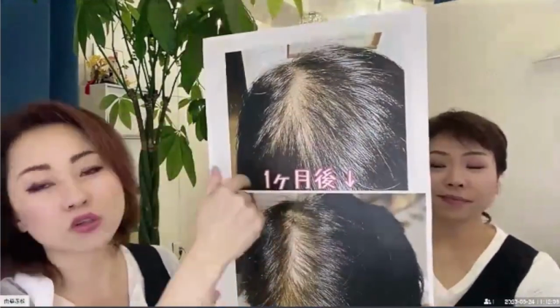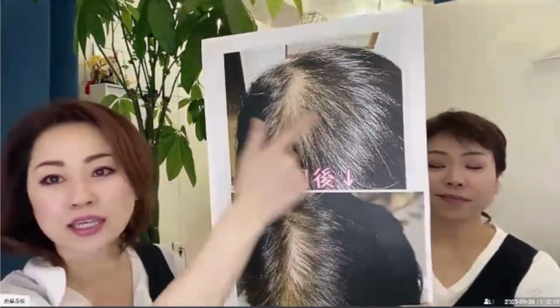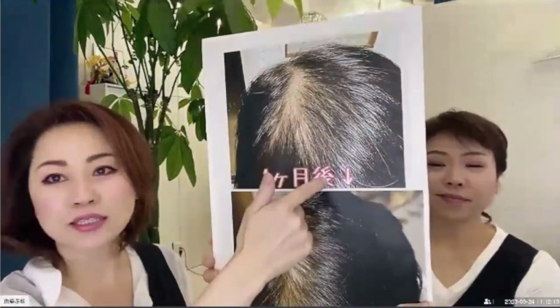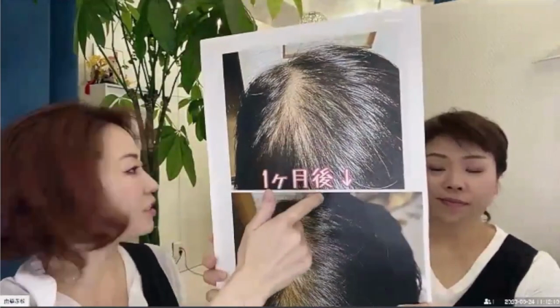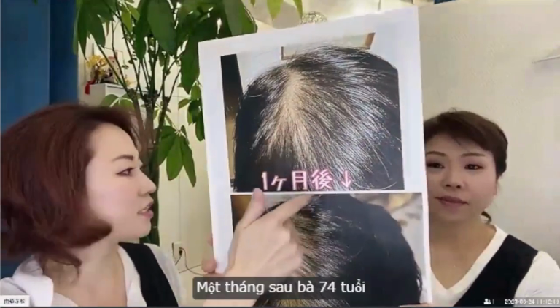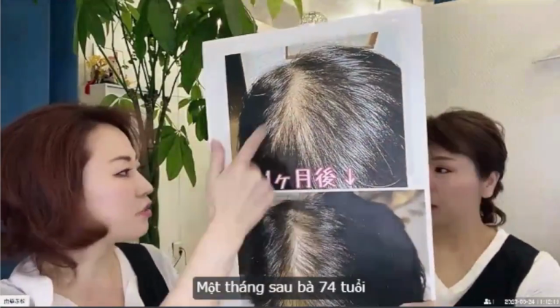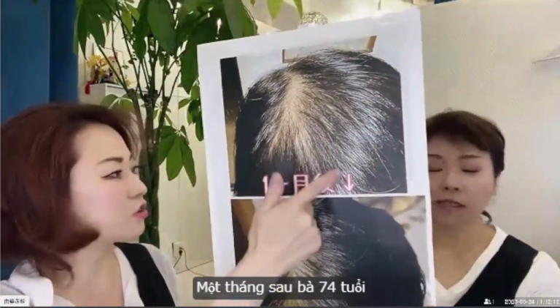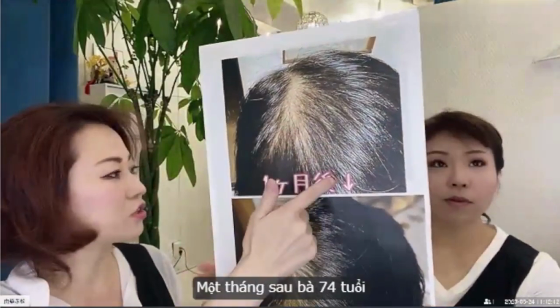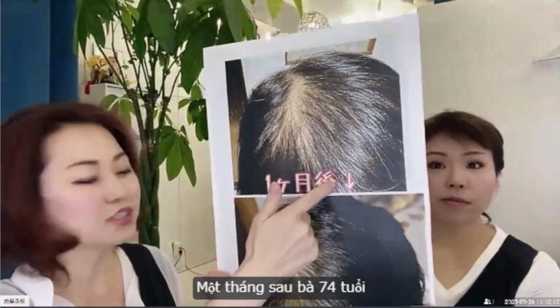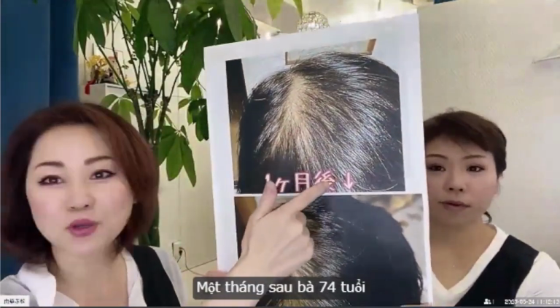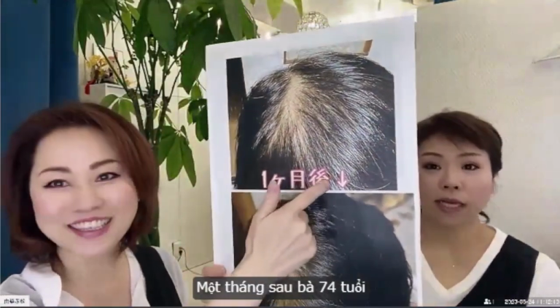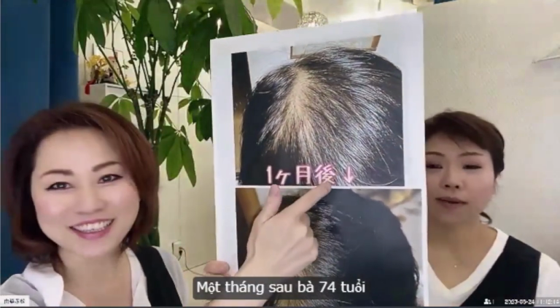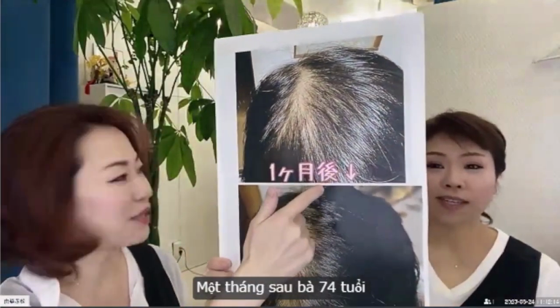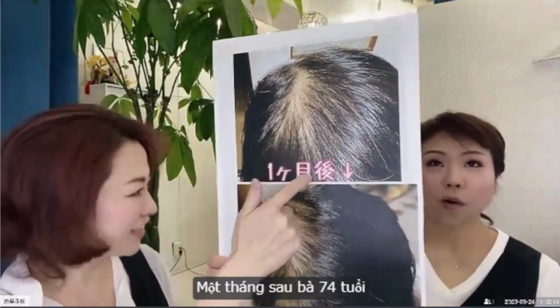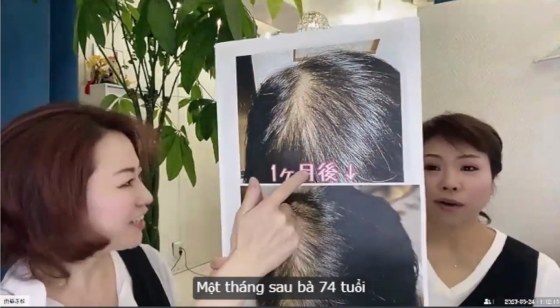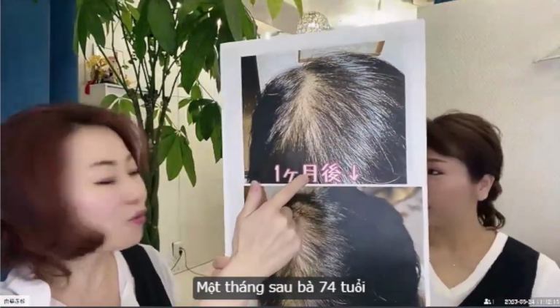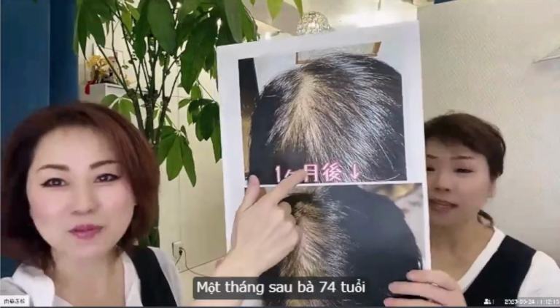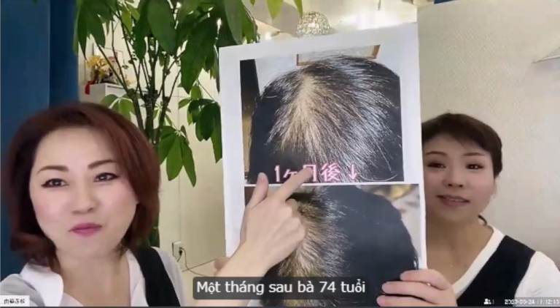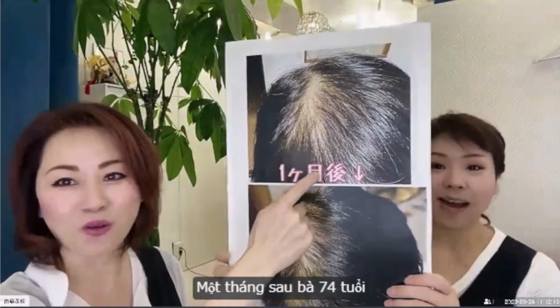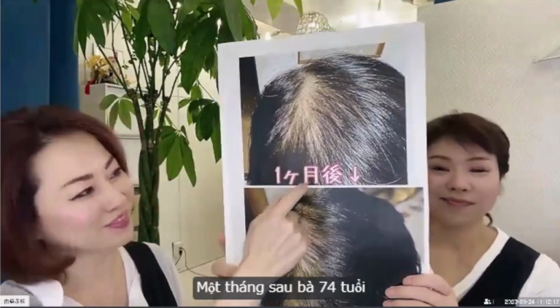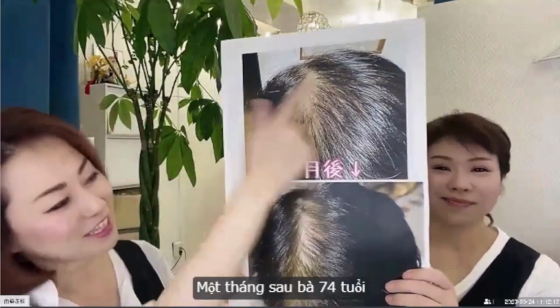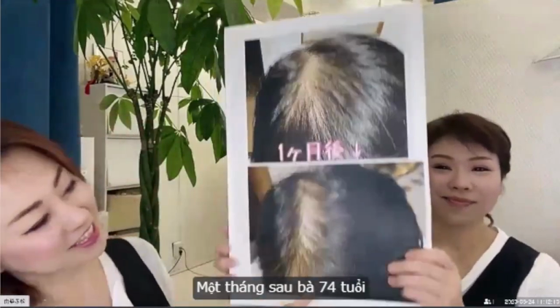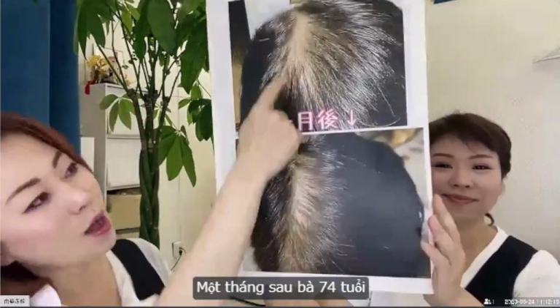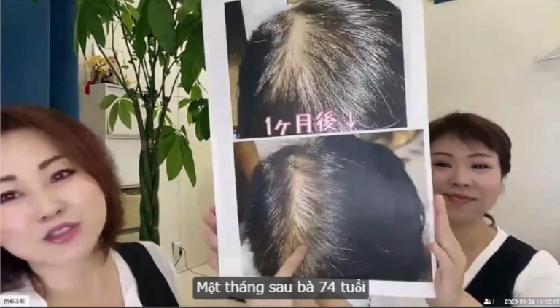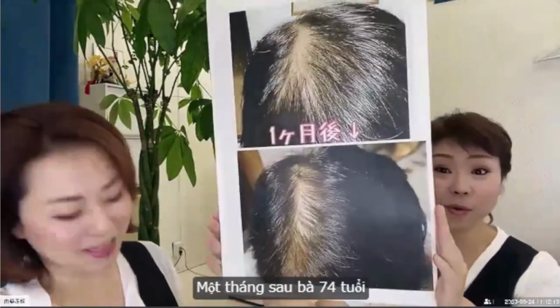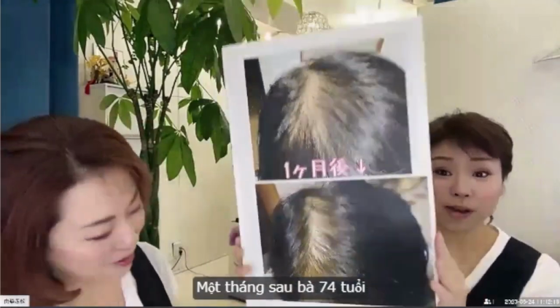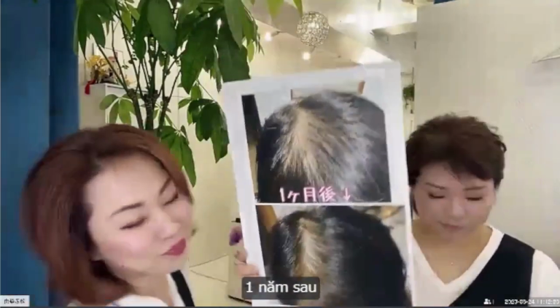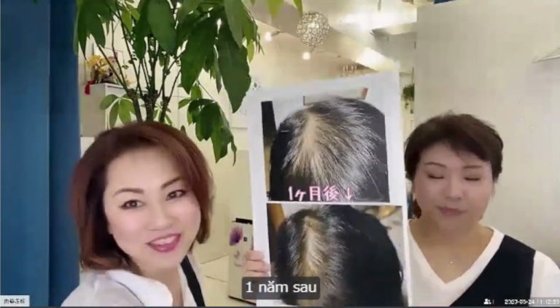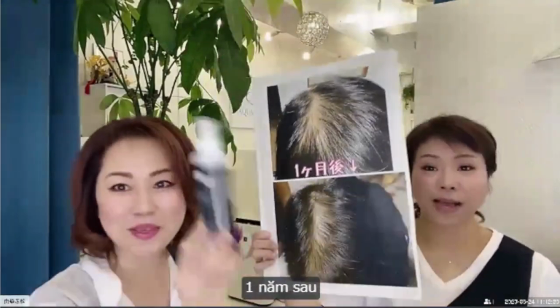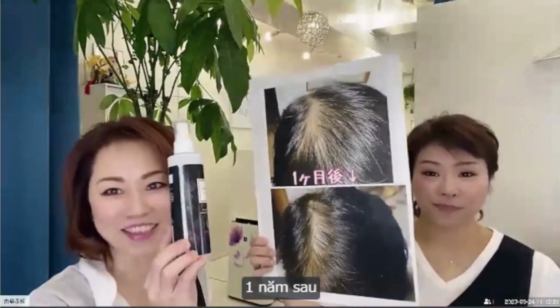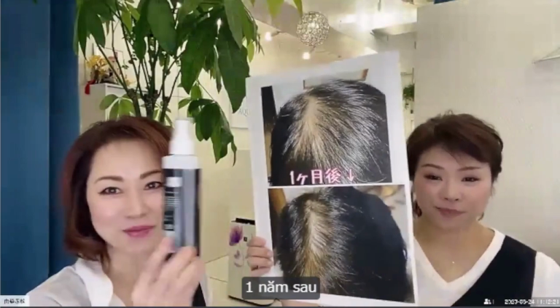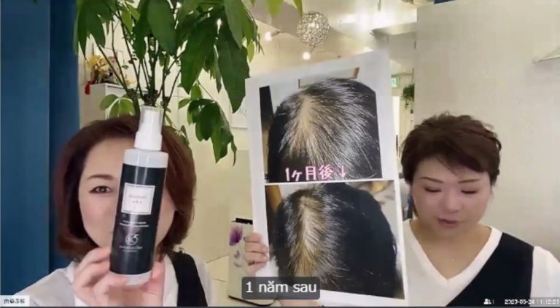She is 74. One month later — Ms. Mari, Ms. Mari.